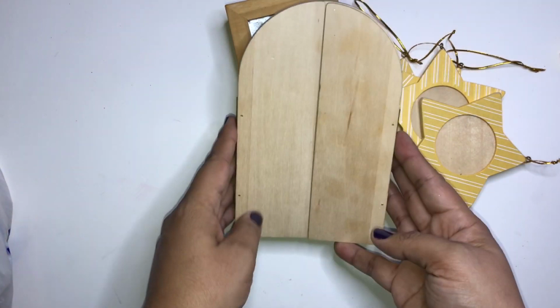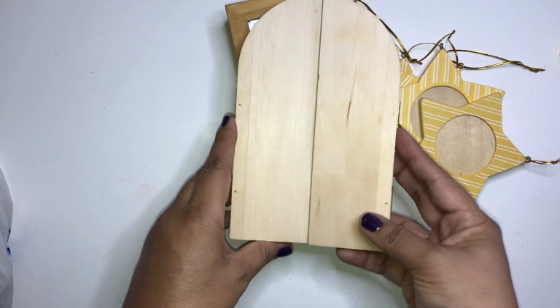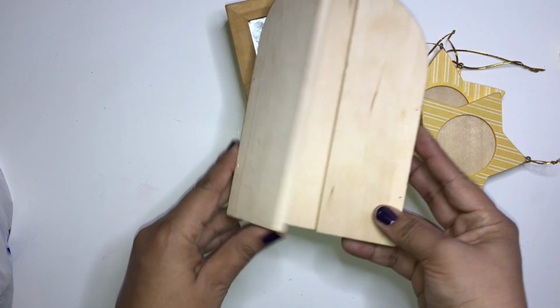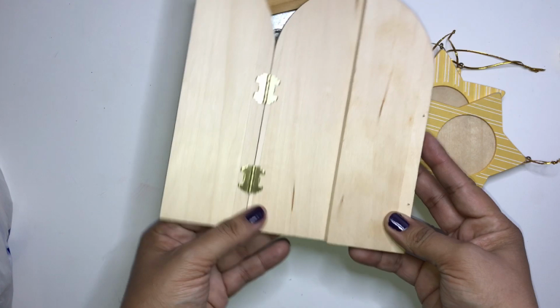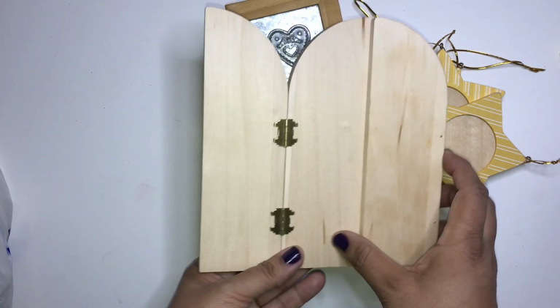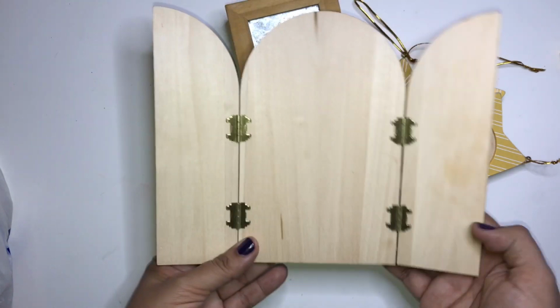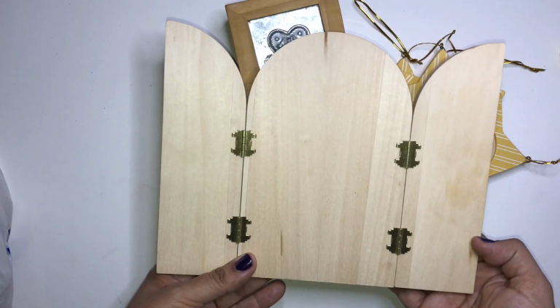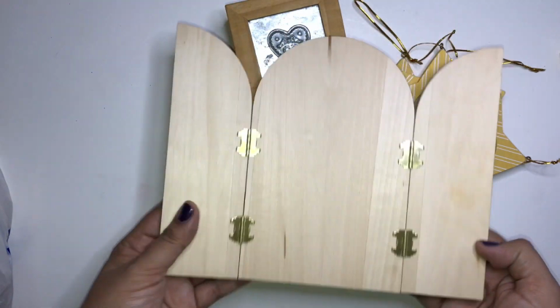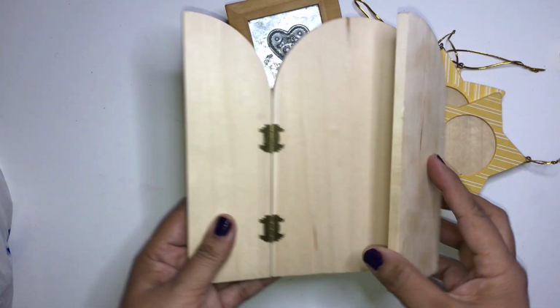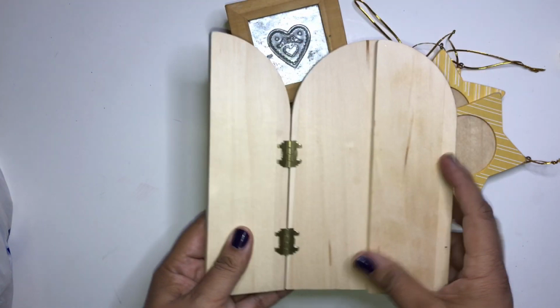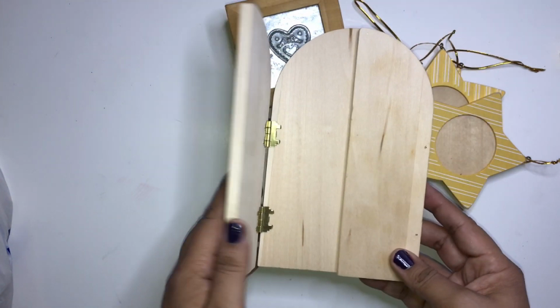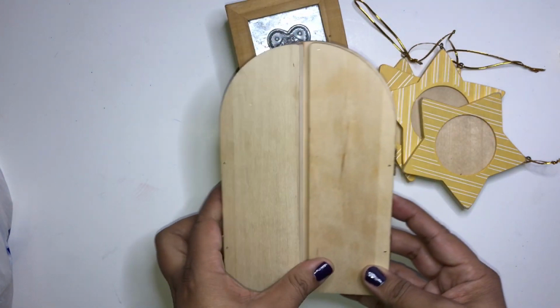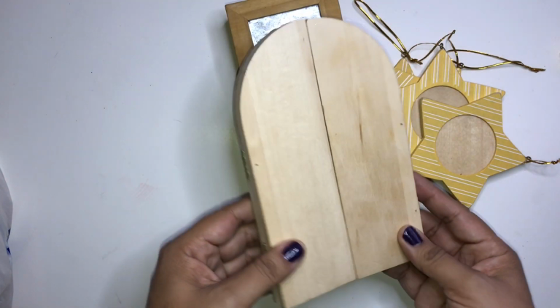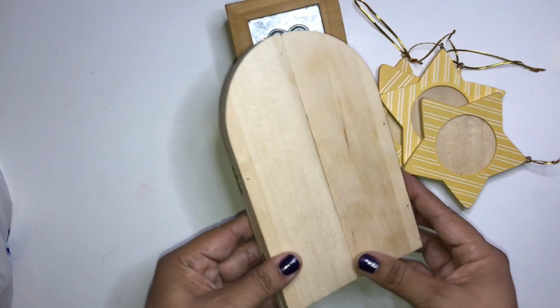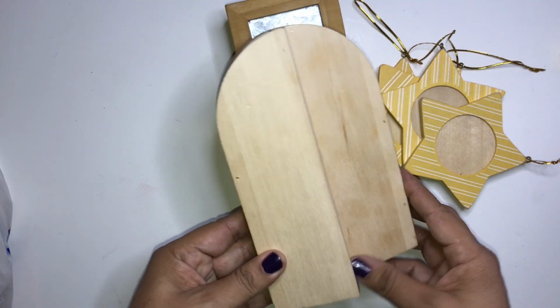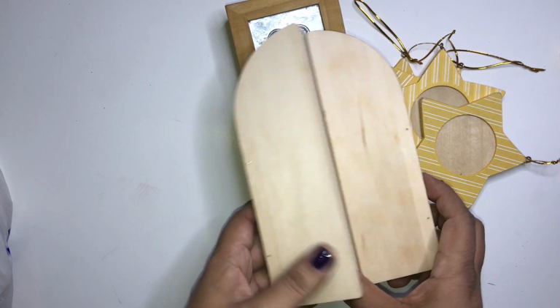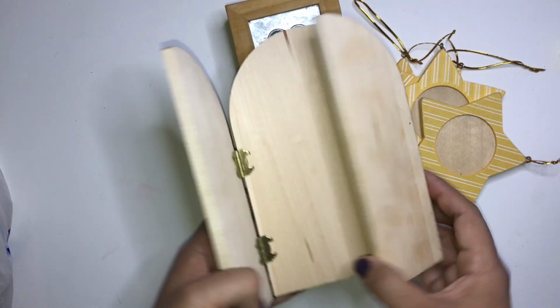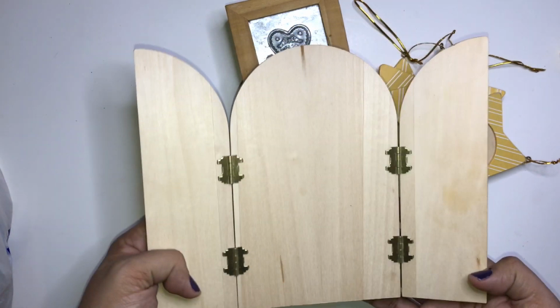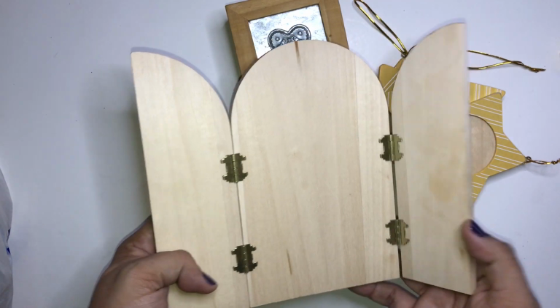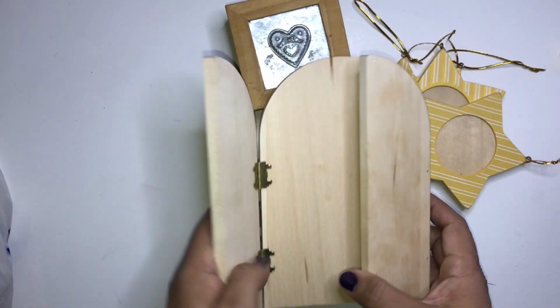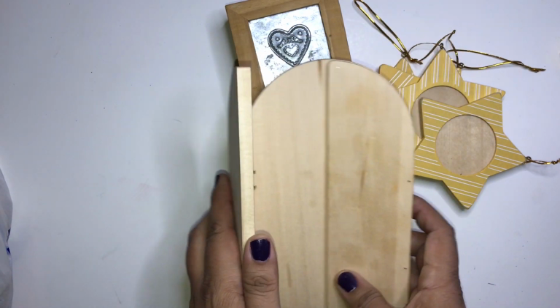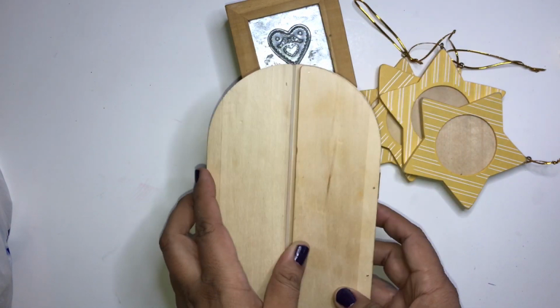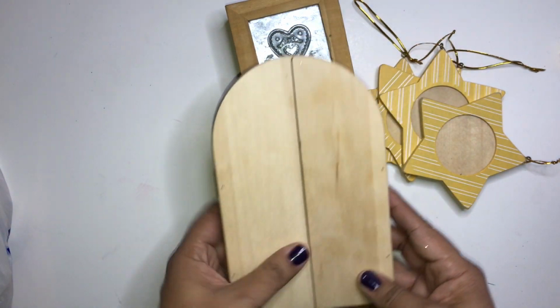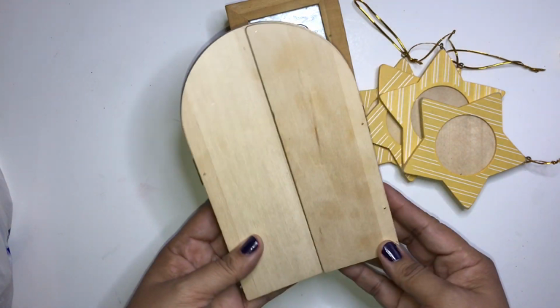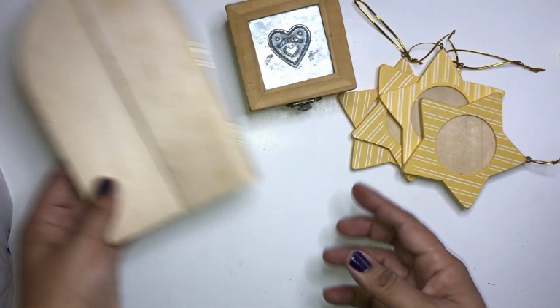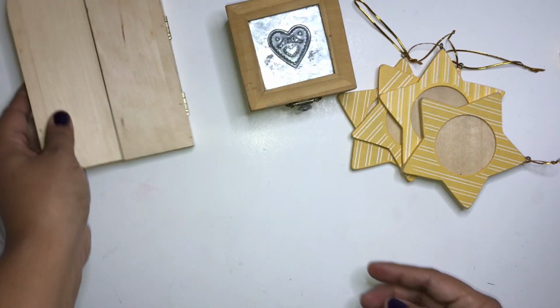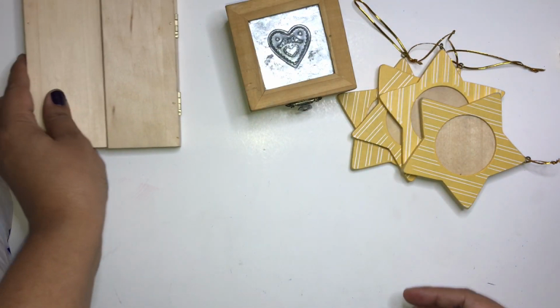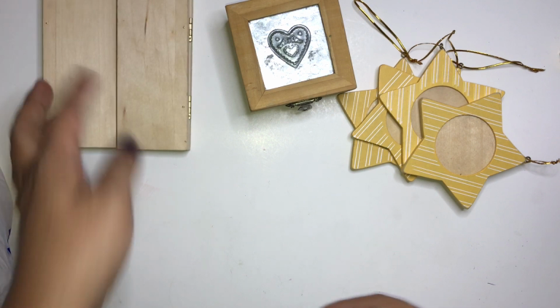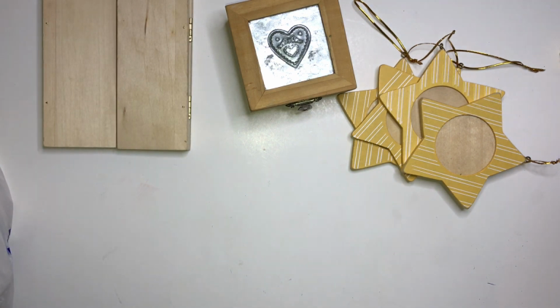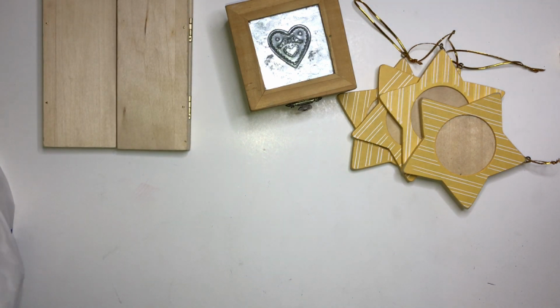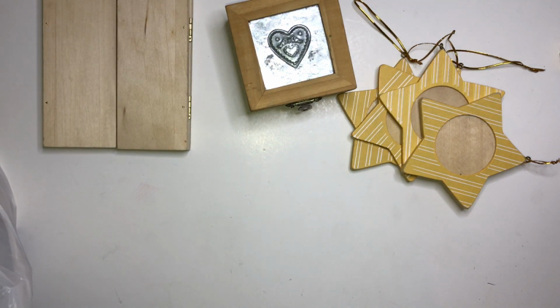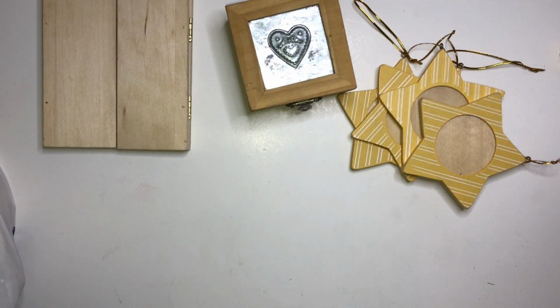Next I found this wood piece right here — it's a gatefold wood piece and it just opens like so. I thought it was really nifty, maybe for a Christmas alteration or something. We'll see how that one goes.